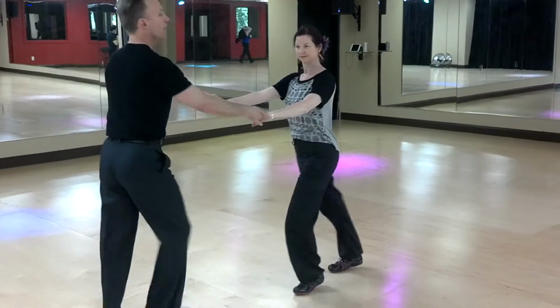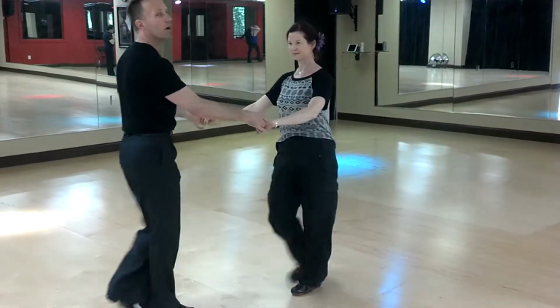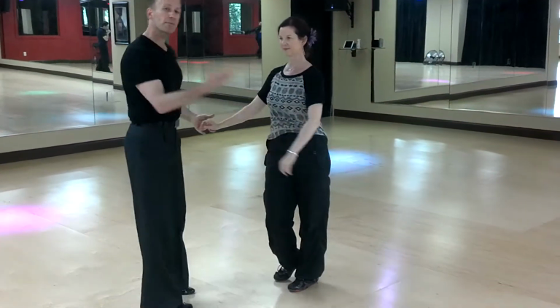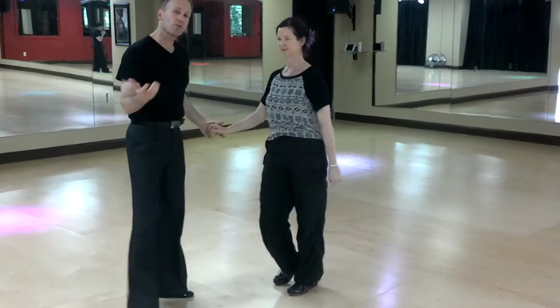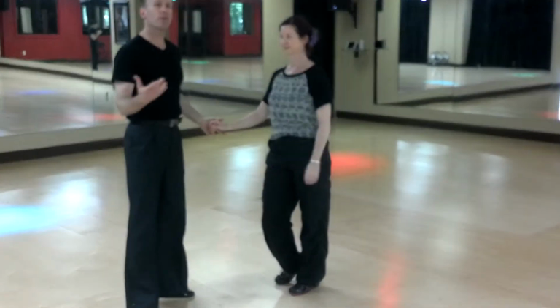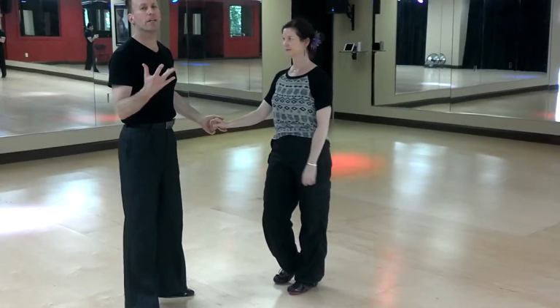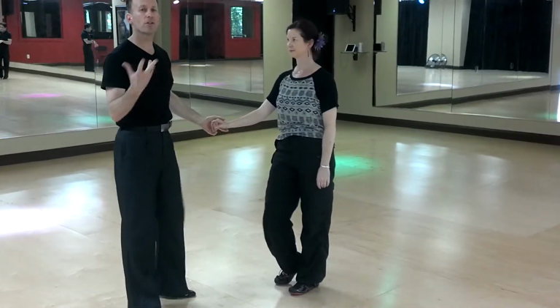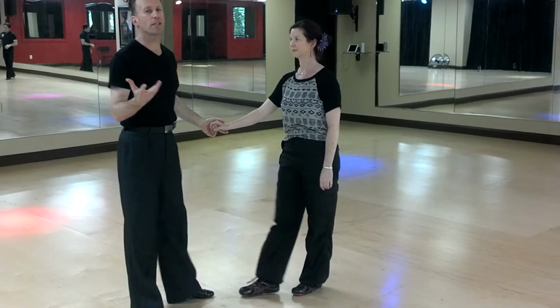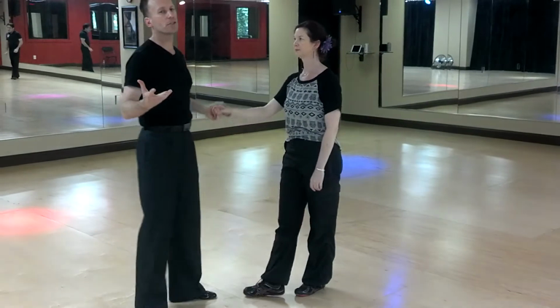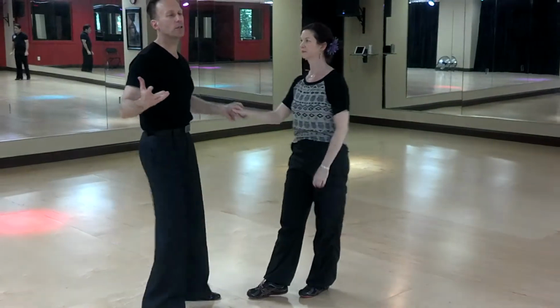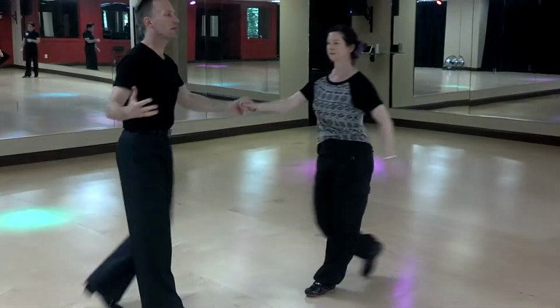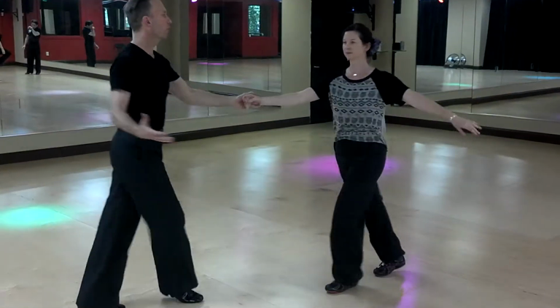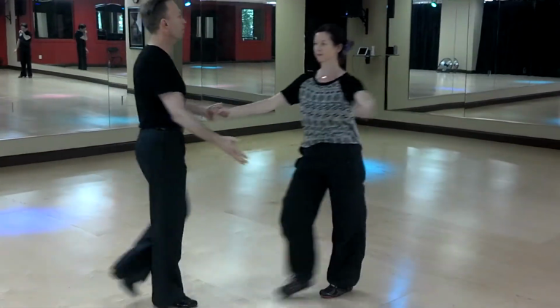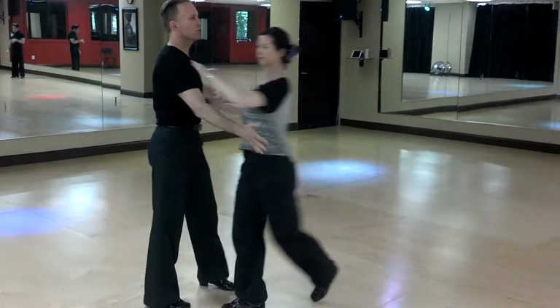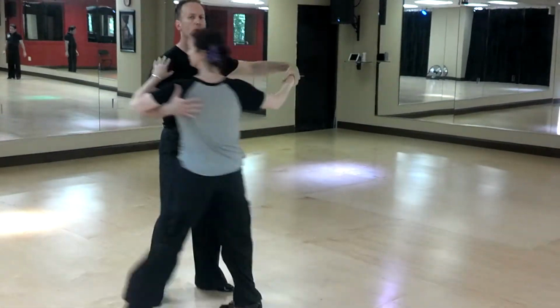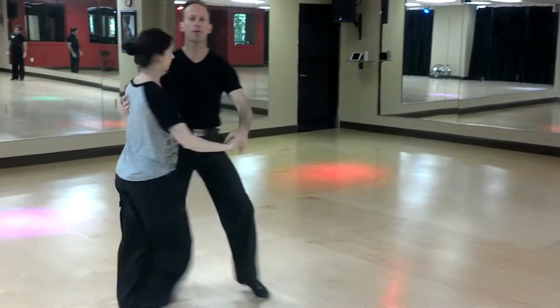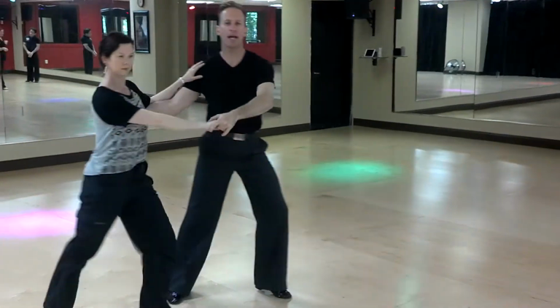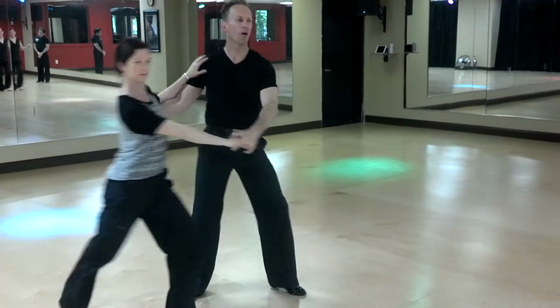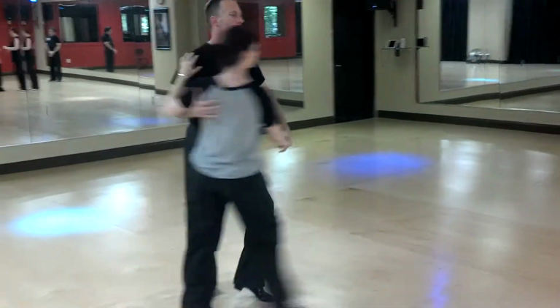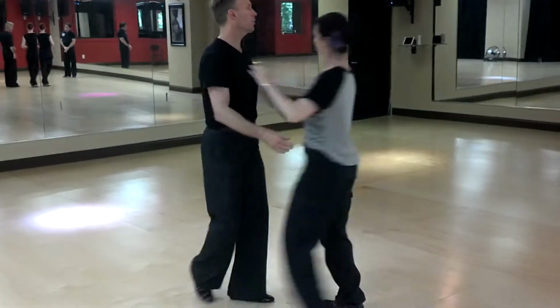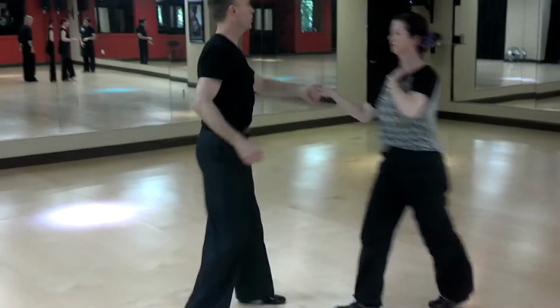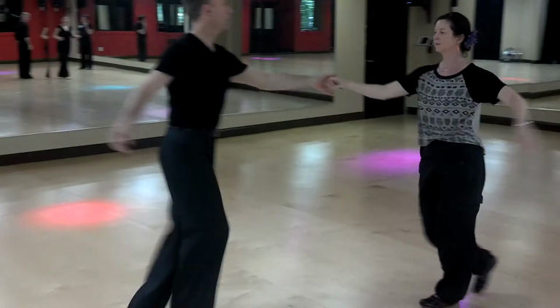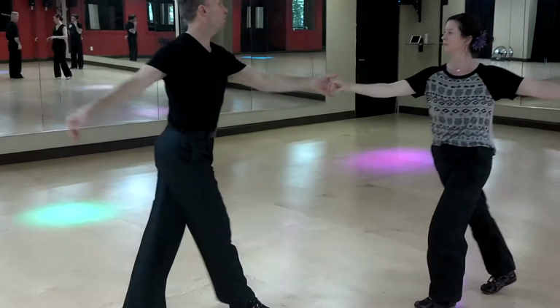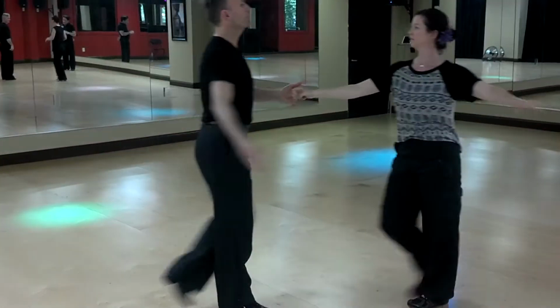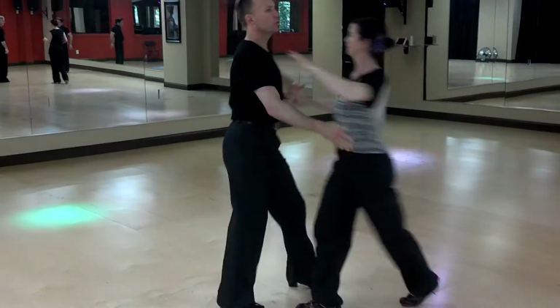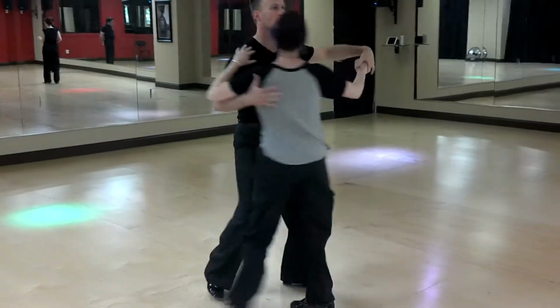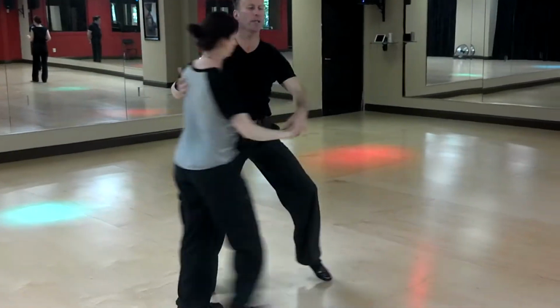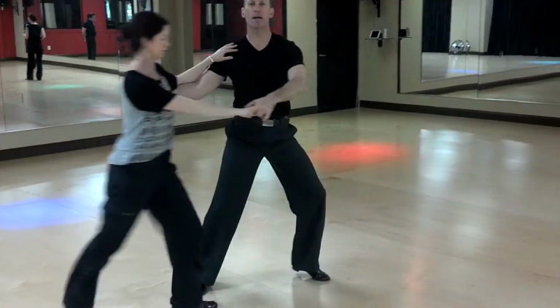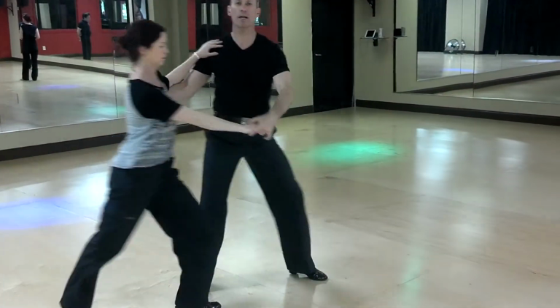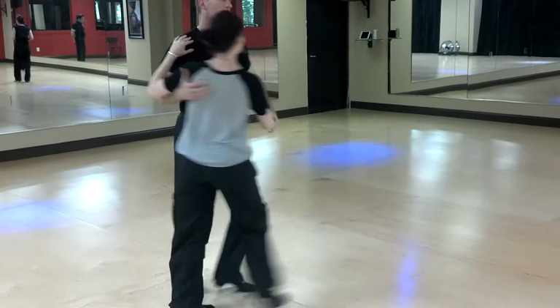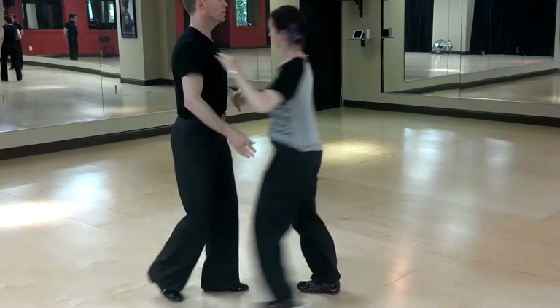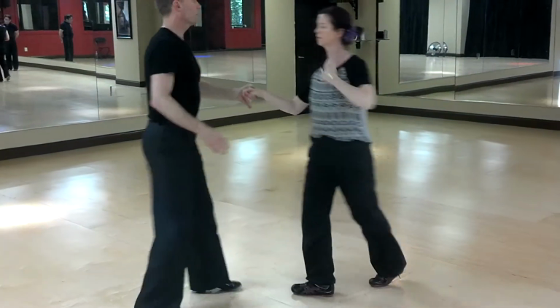Now, our next piece that we're going to do is called a shotgun. So I'm going to do, and one, two, three, and one, two, three, and one. One, two, three, and one, two, three.